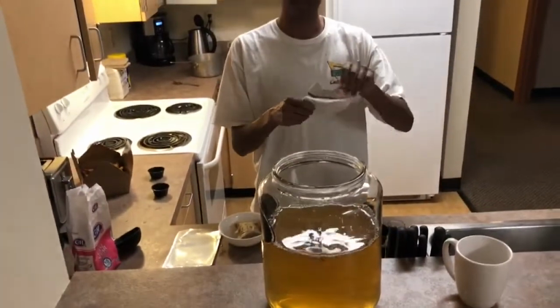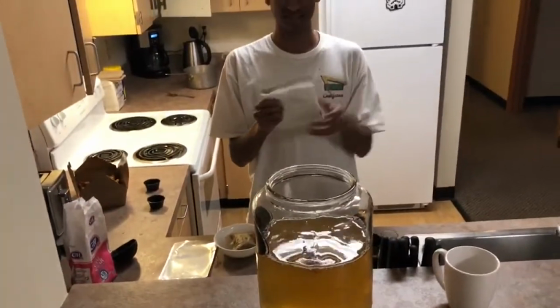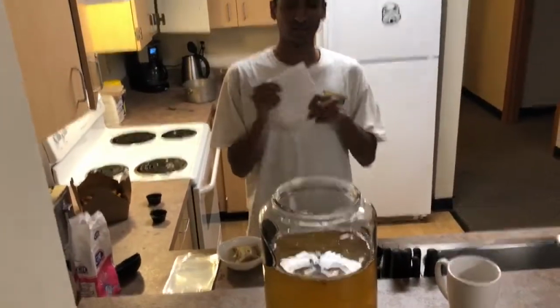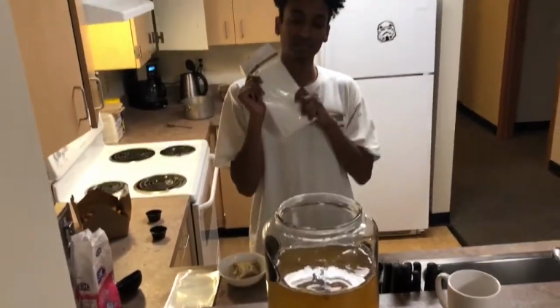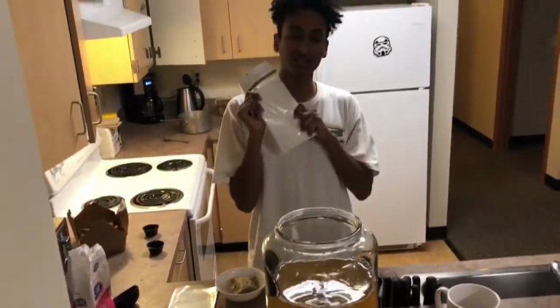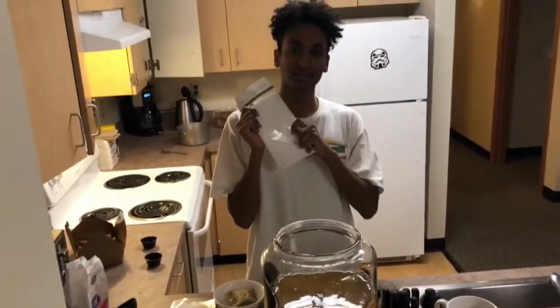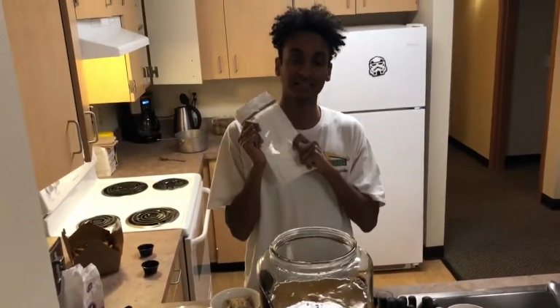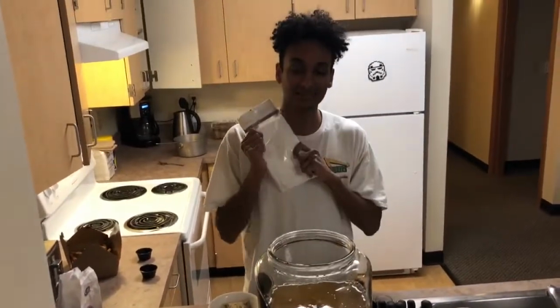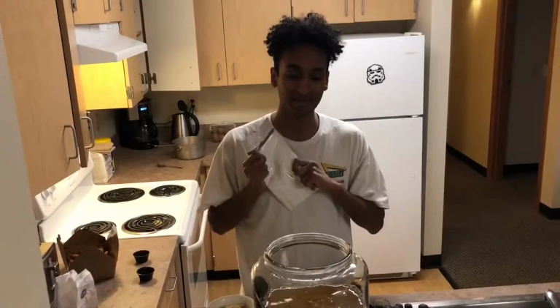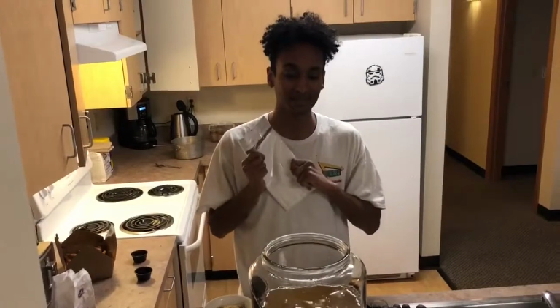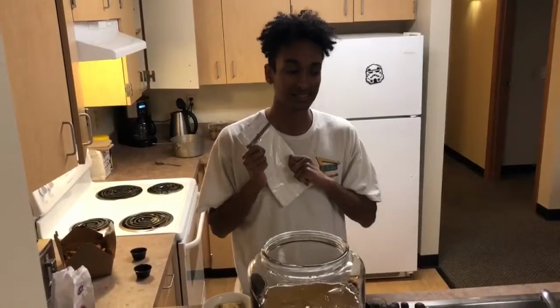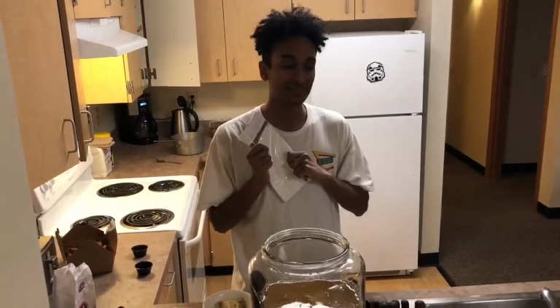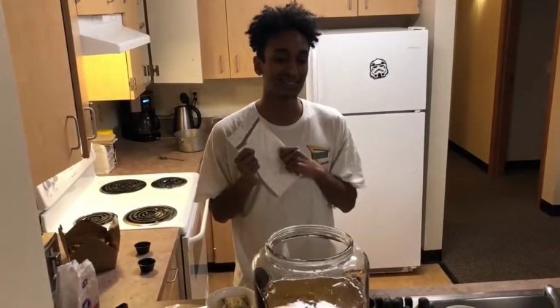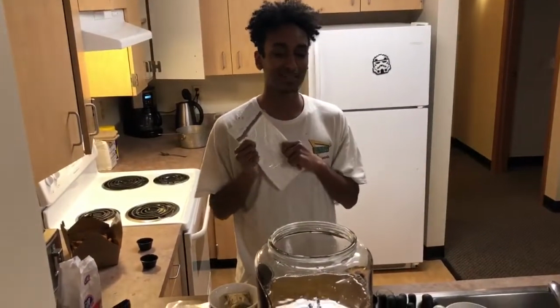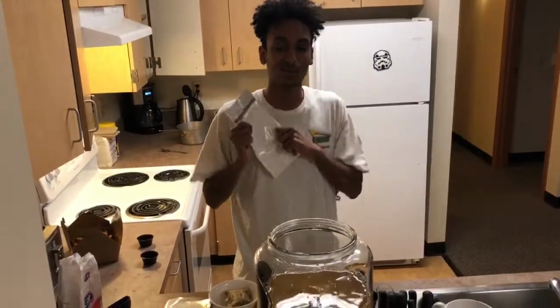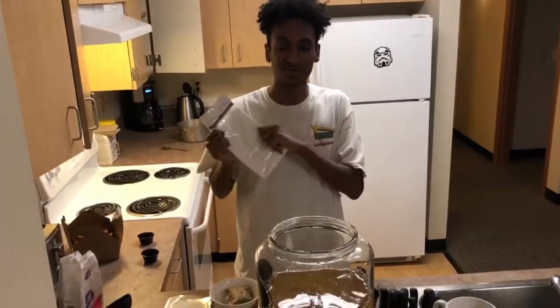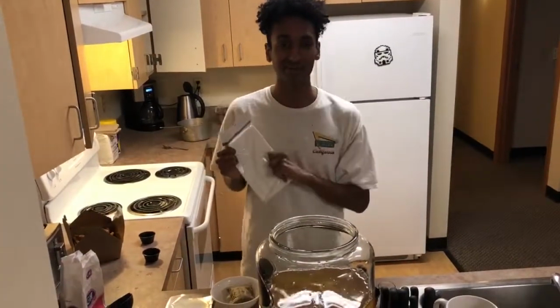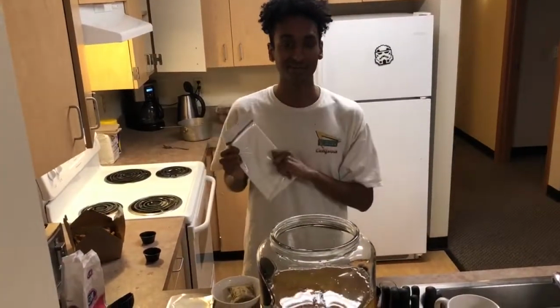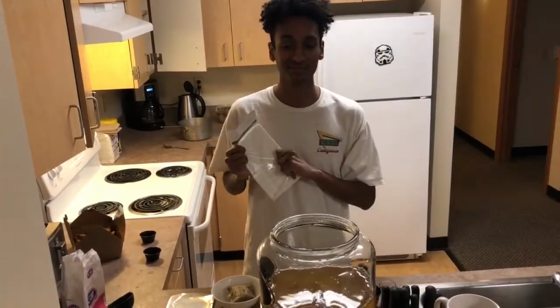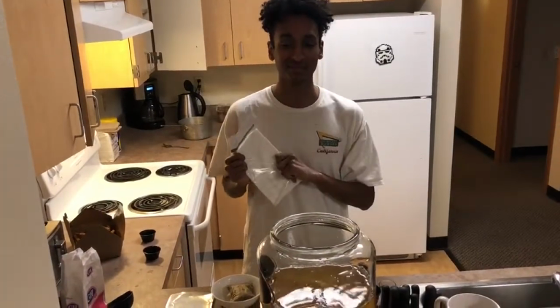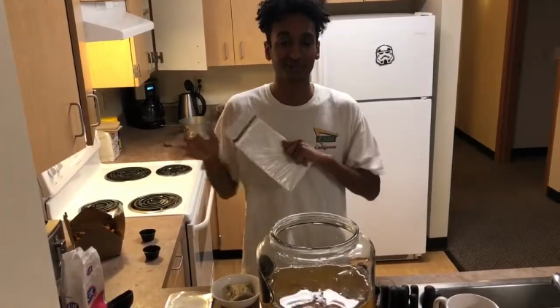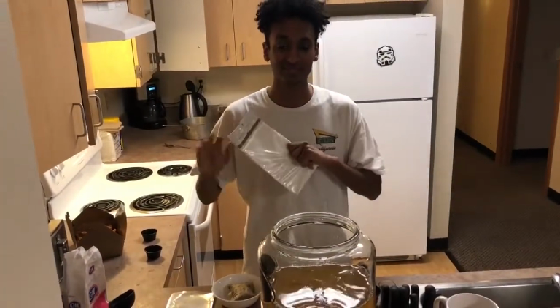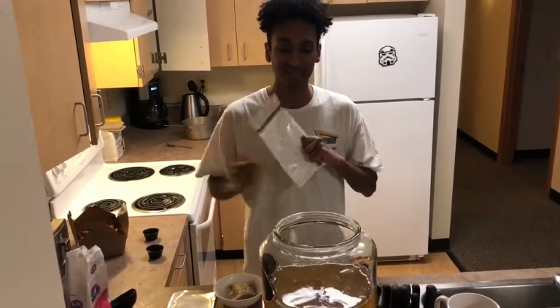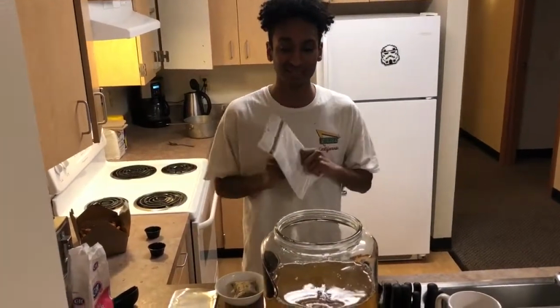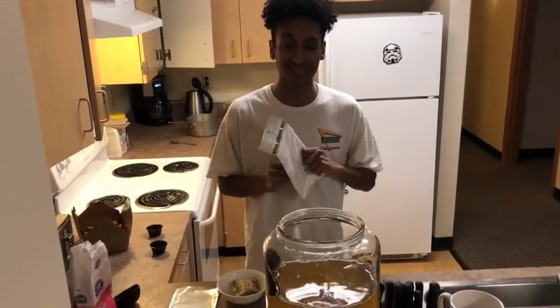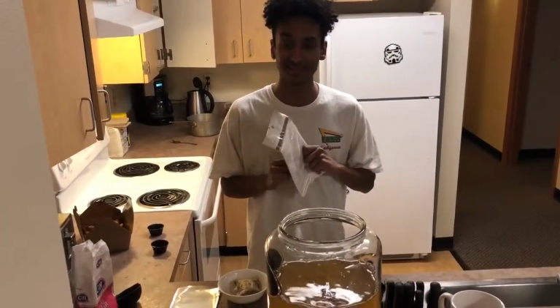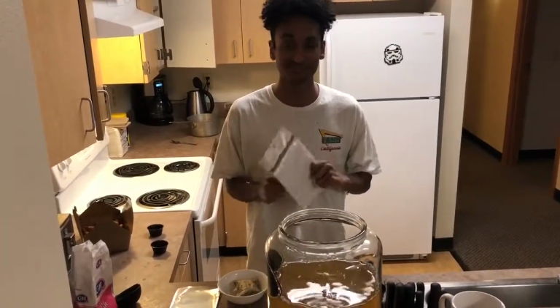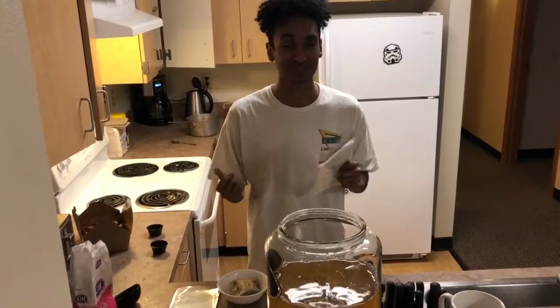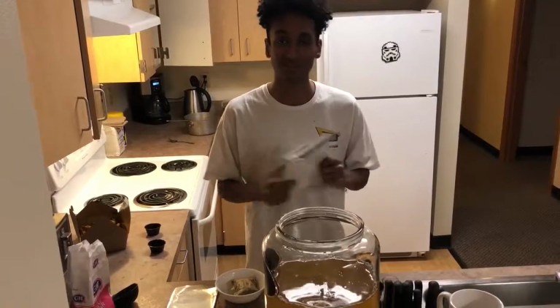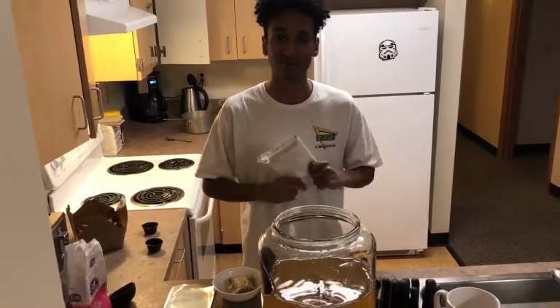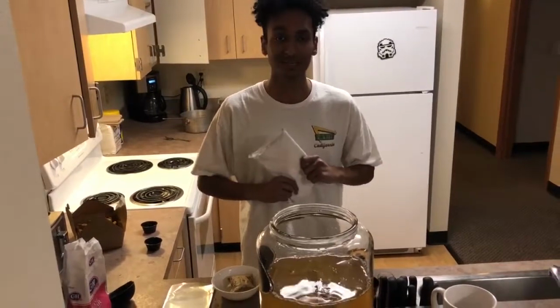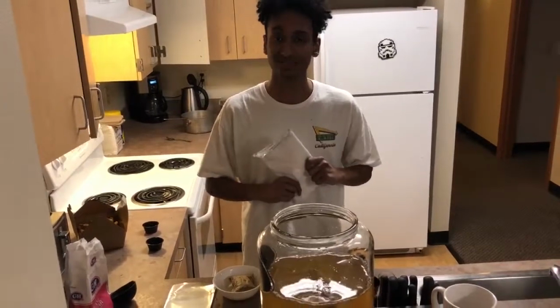Anyways, we'll put this over it, let it have some air. Keep it in a nice warm environment for five to seven days, and we'll get back to you.